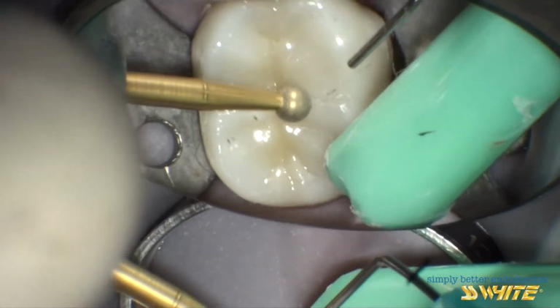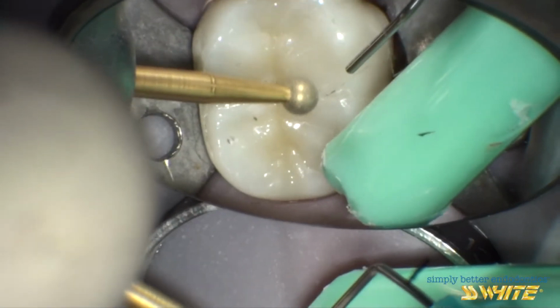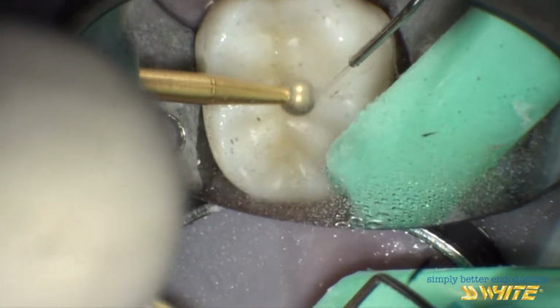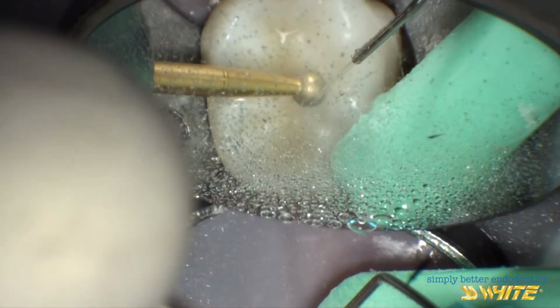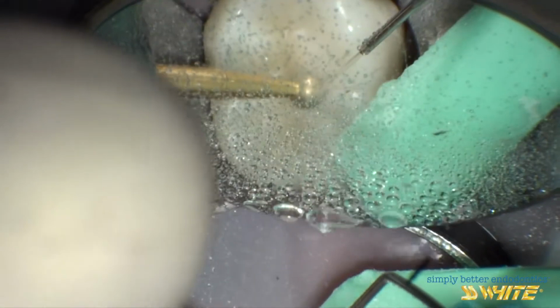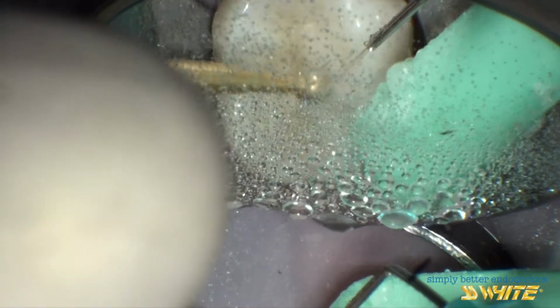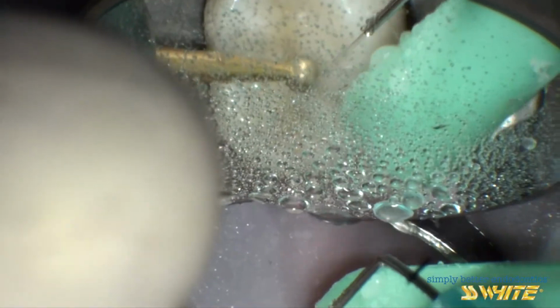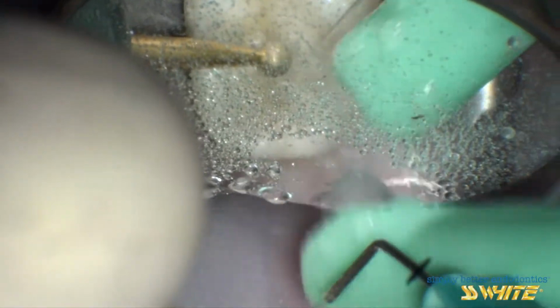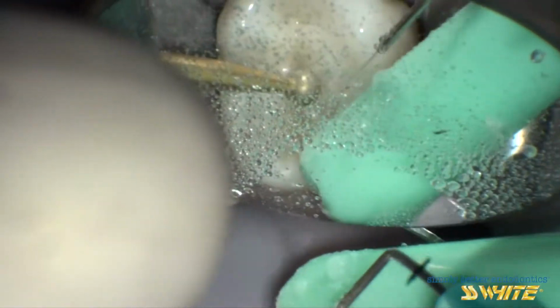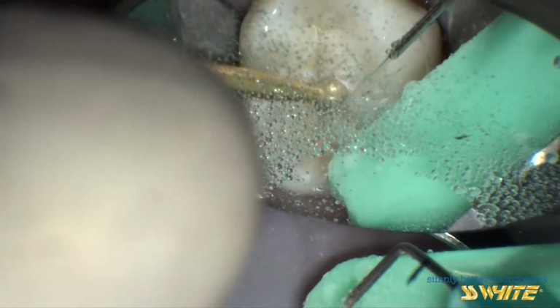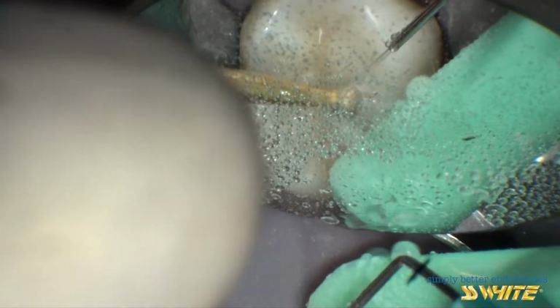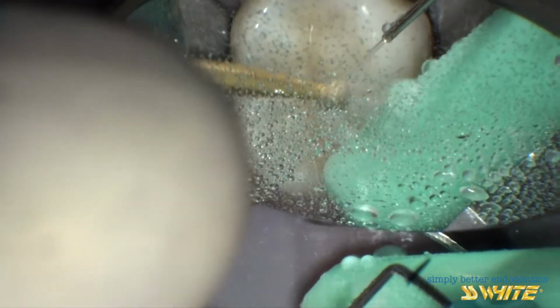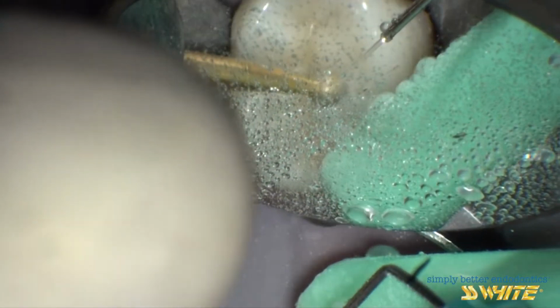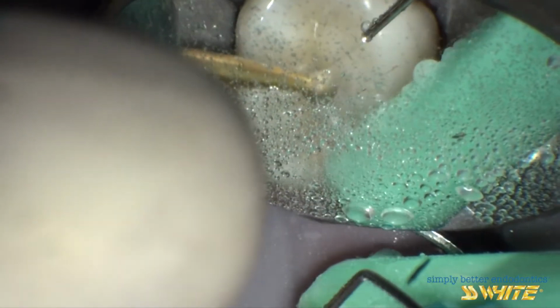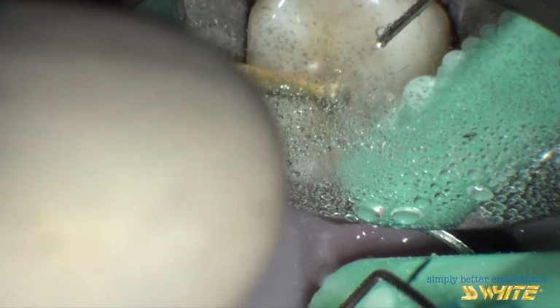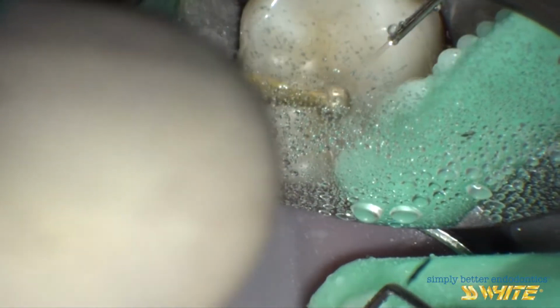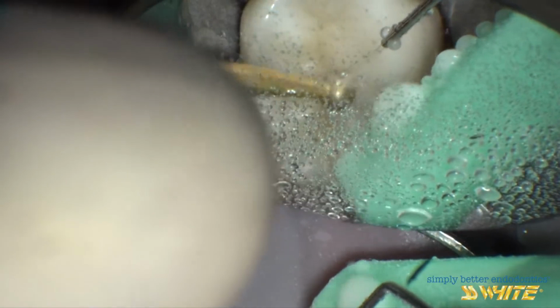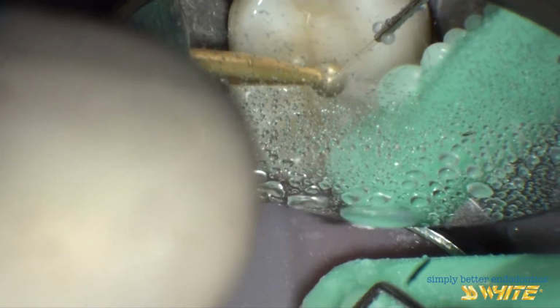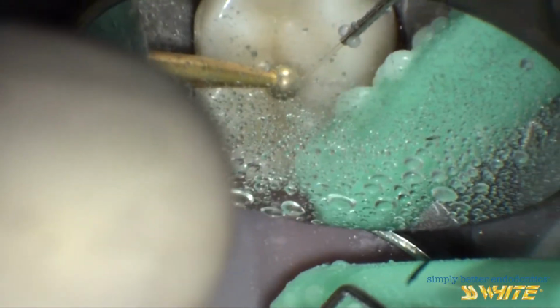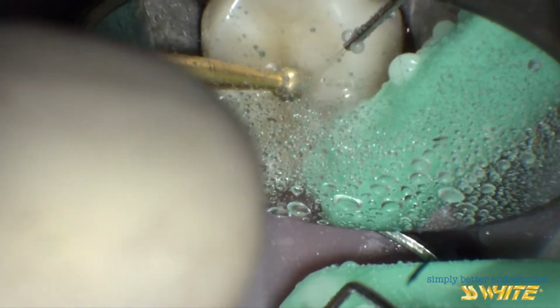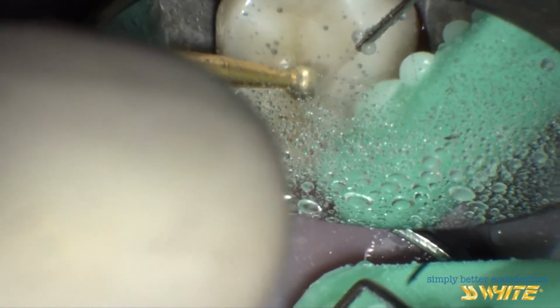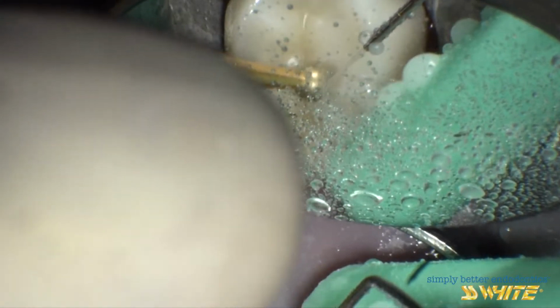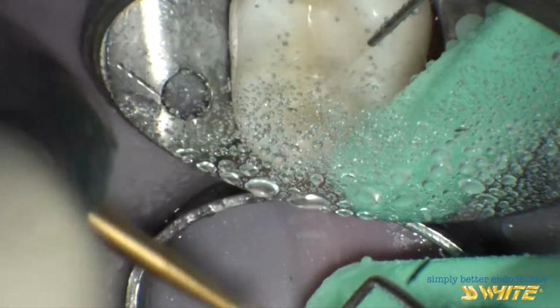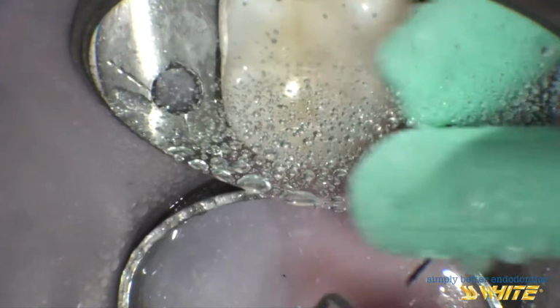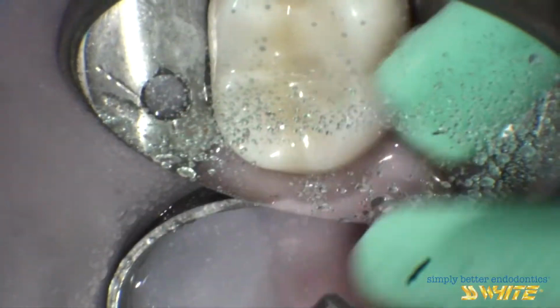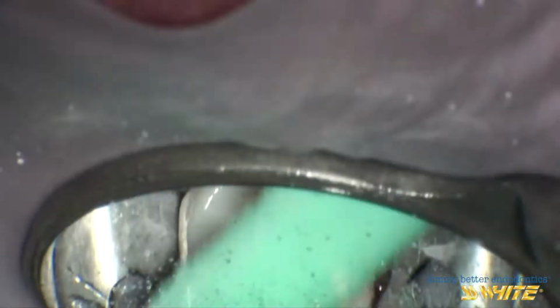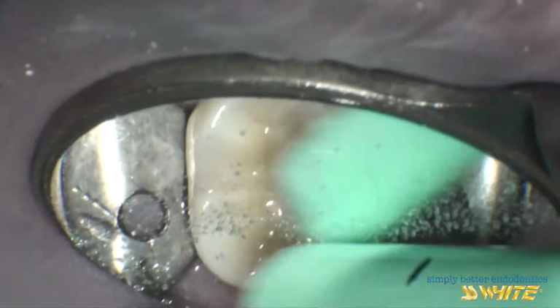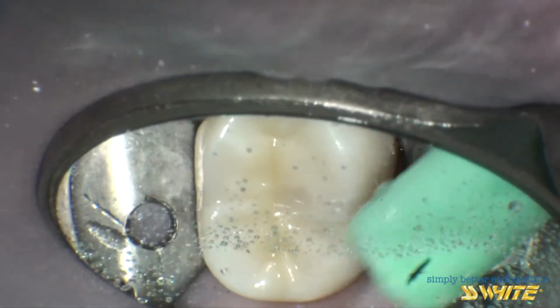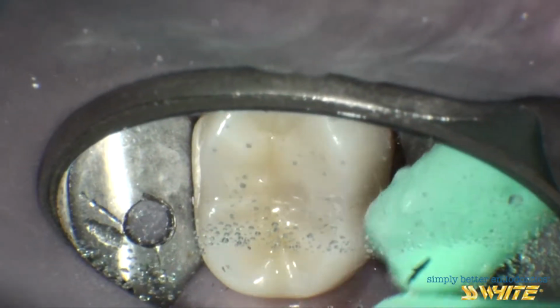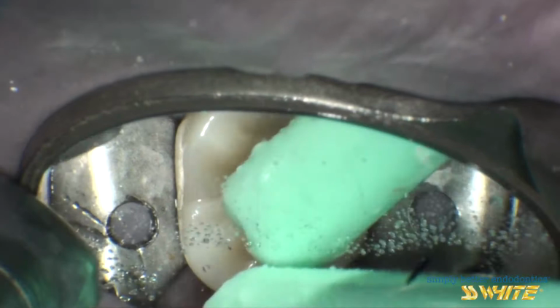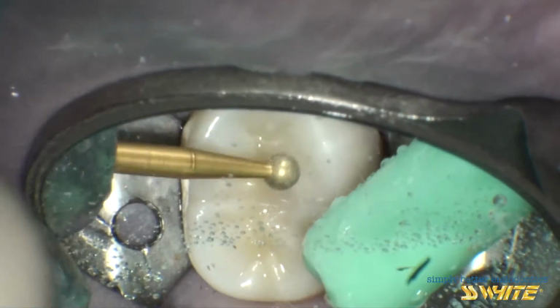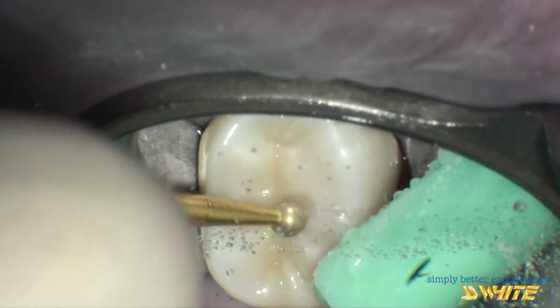We will start with the 801. This series is specifically designed to cut zirconium, and it will dramatically reduce the time necessary to drill through this hard material.